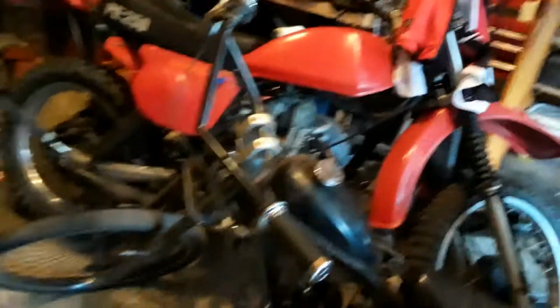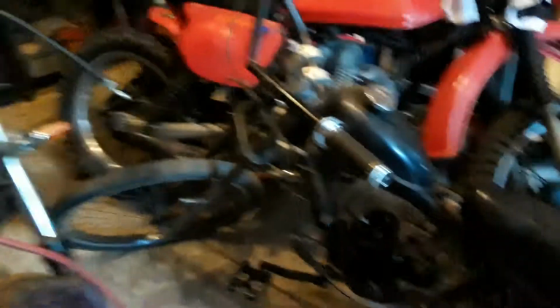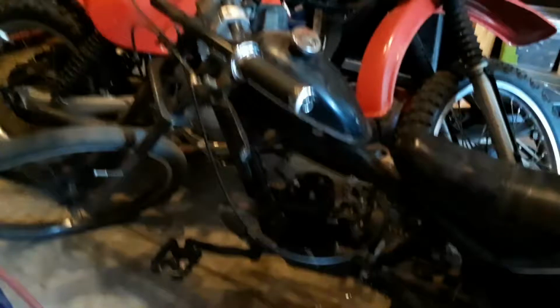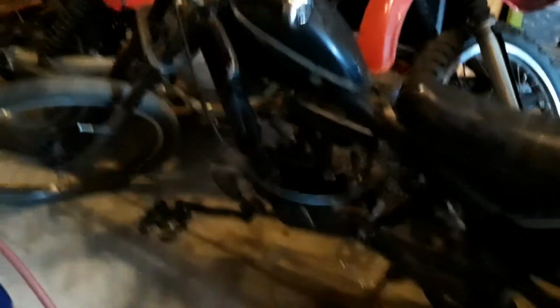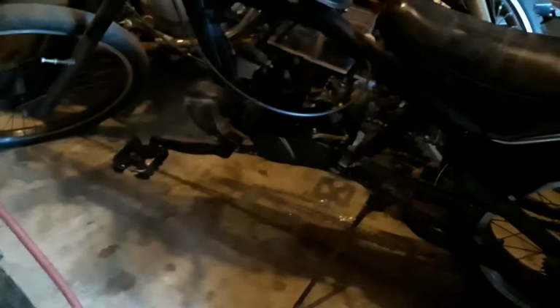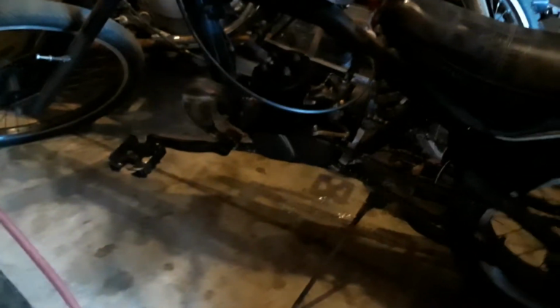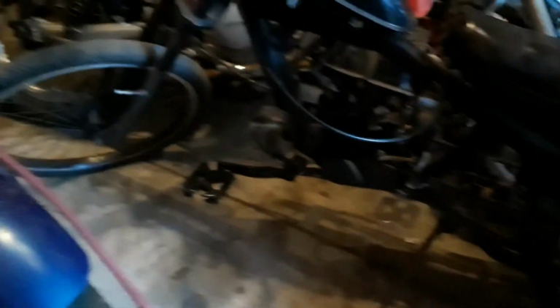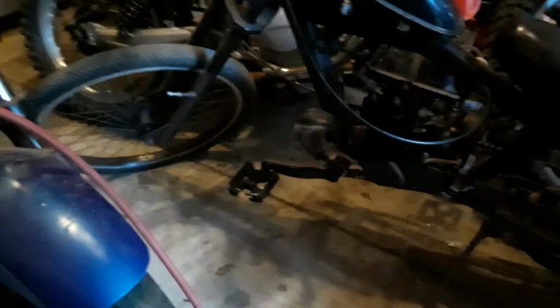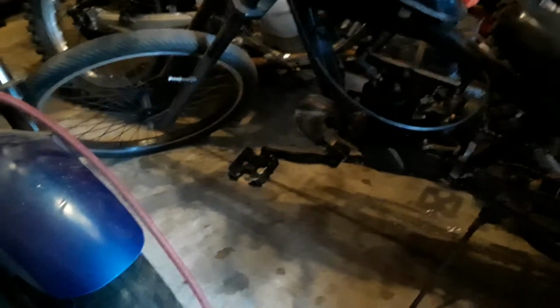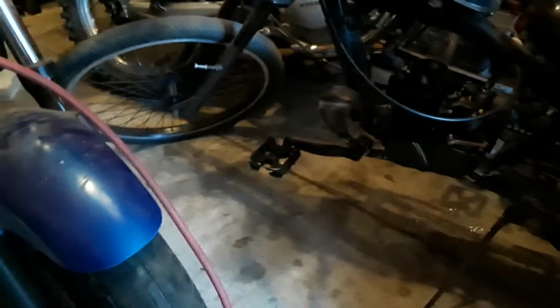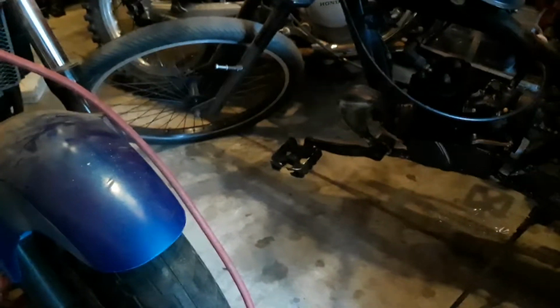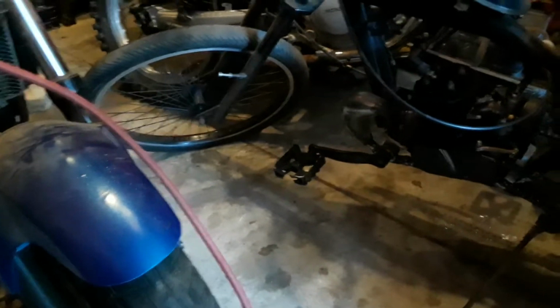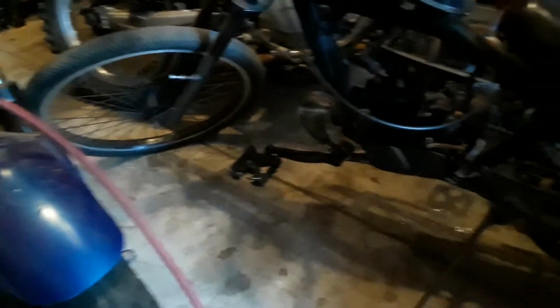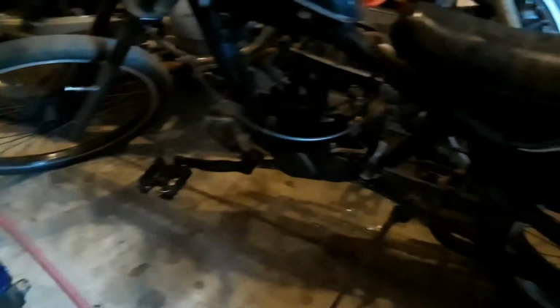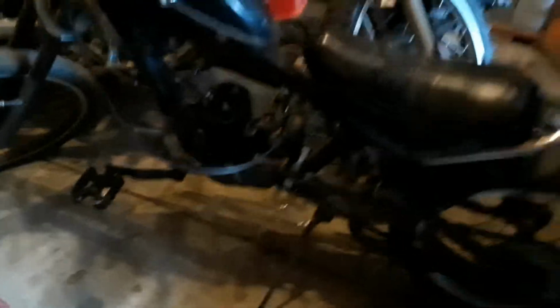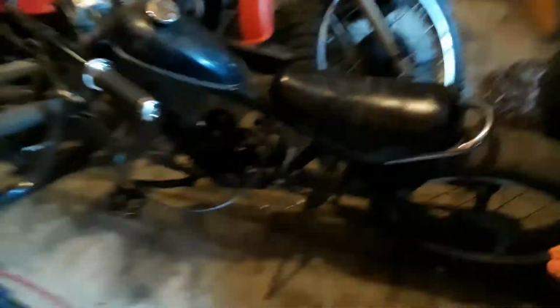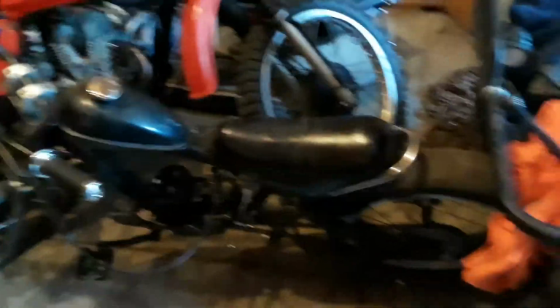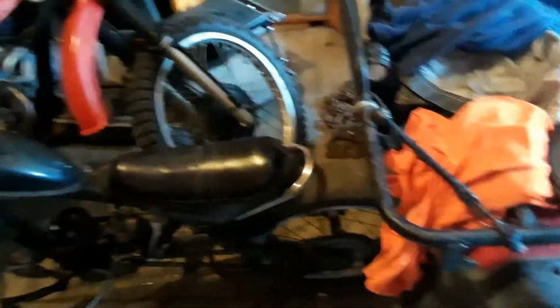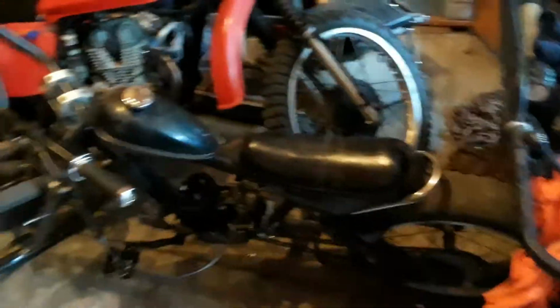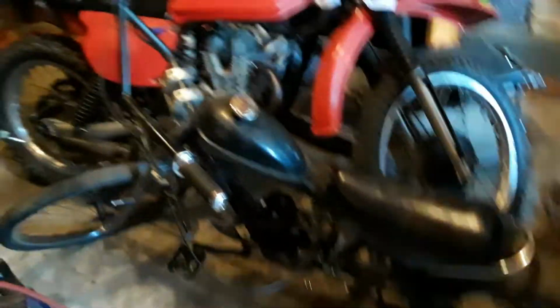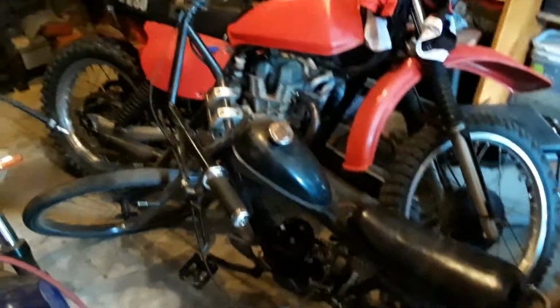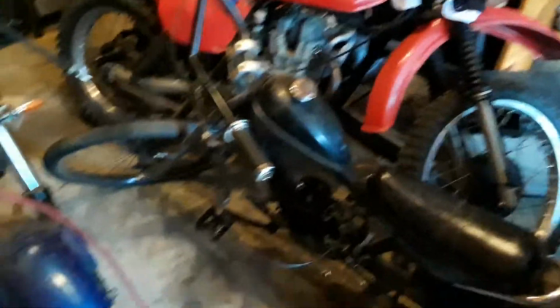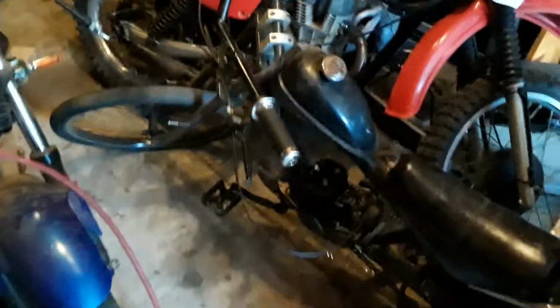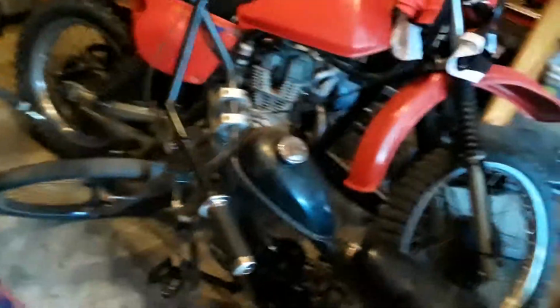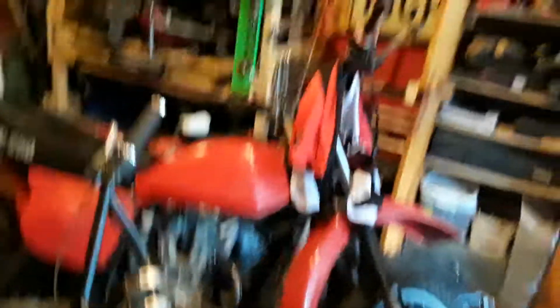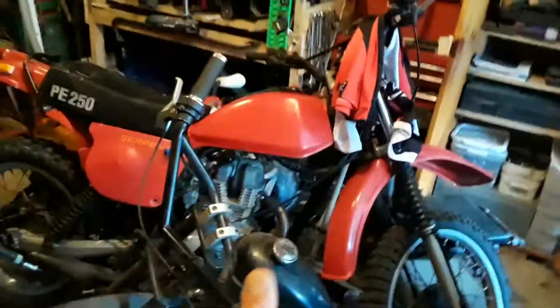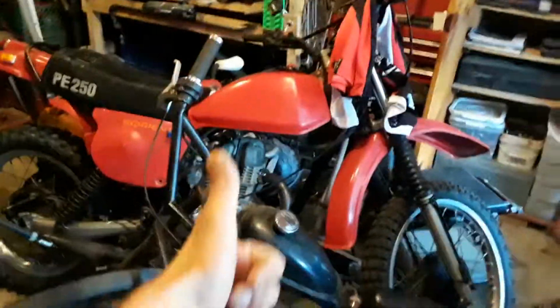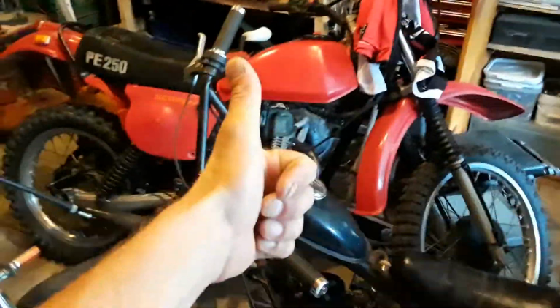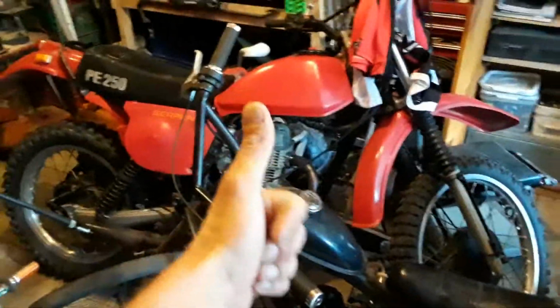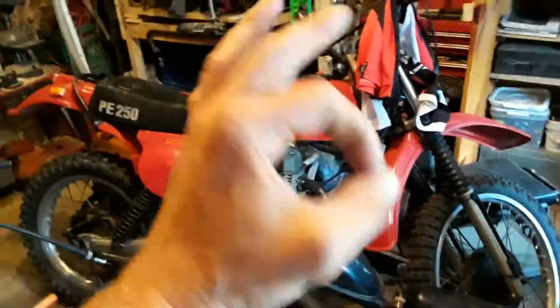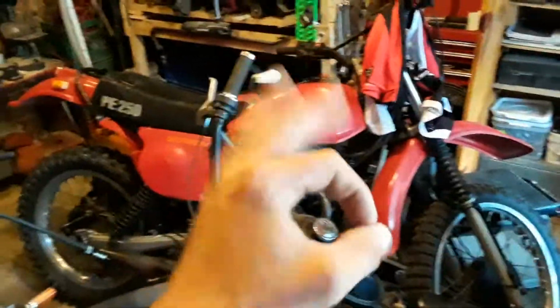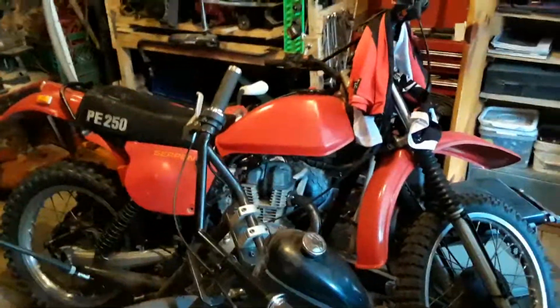Anyway, just wanted to make this really quick video, and then I'll start riding it and make a couple videos of it running. Thanks for watching — peace, keep her mint.